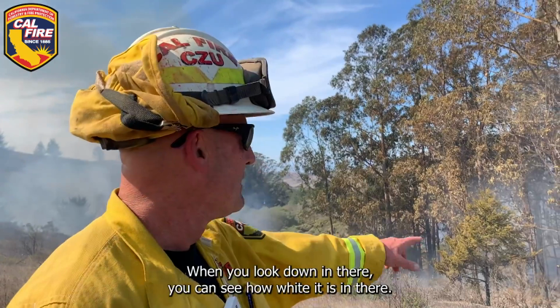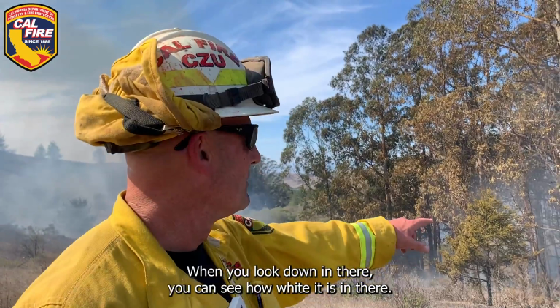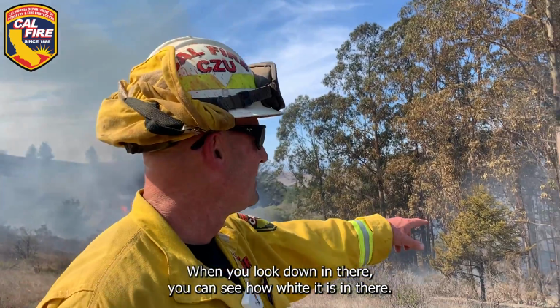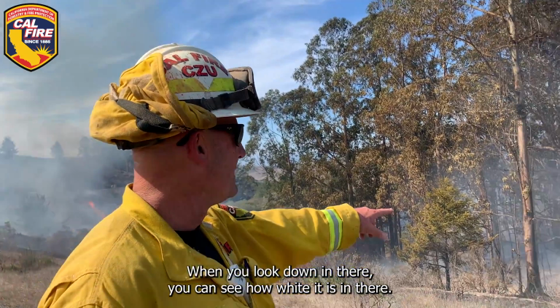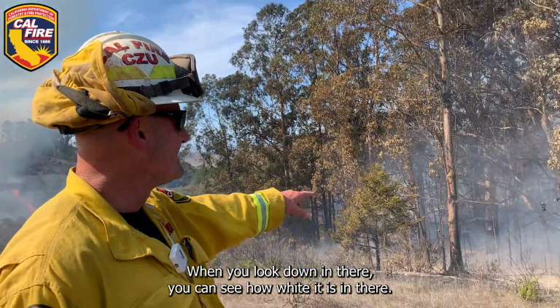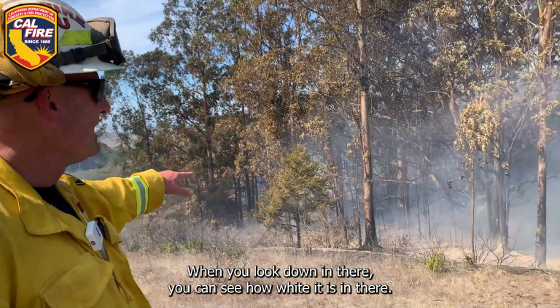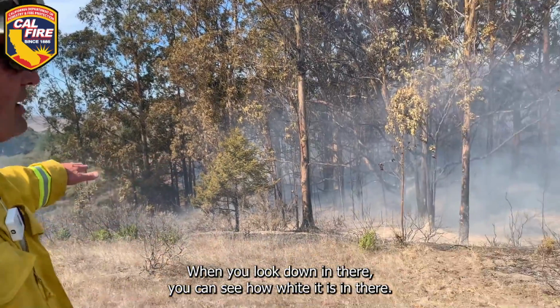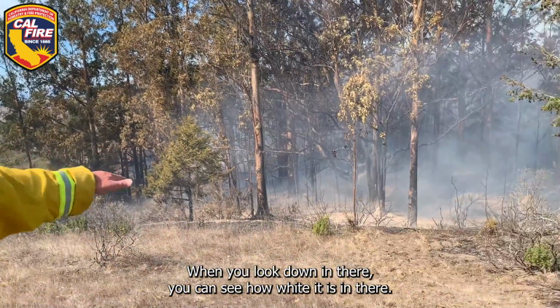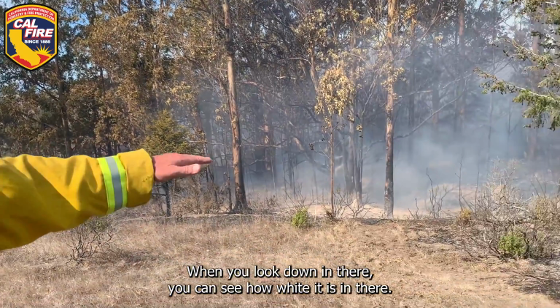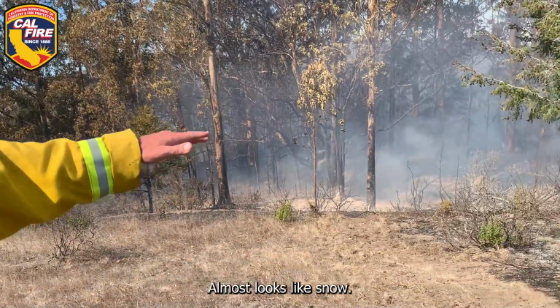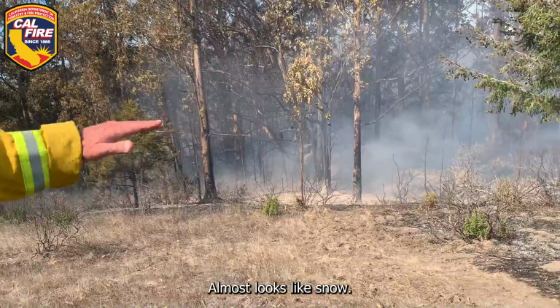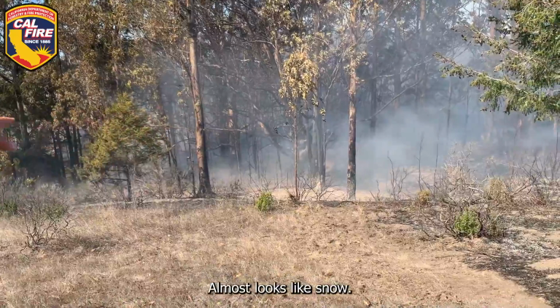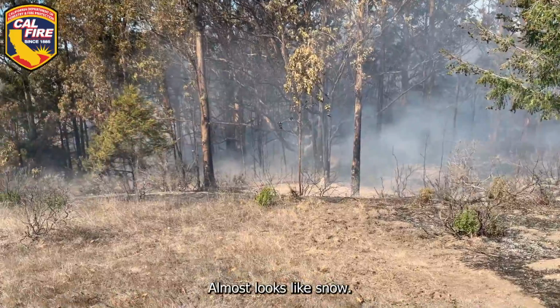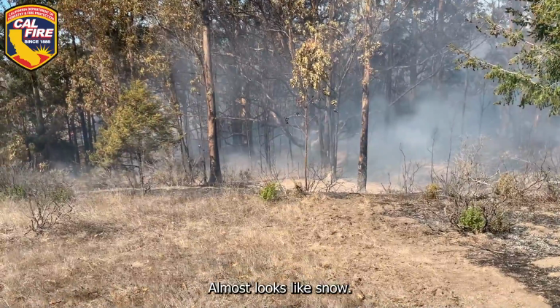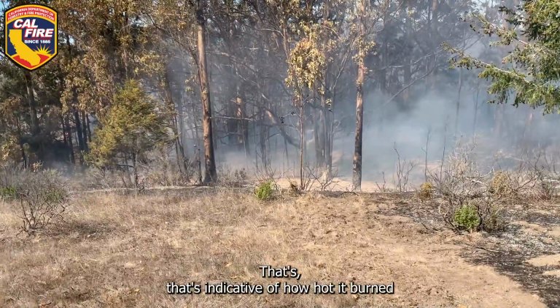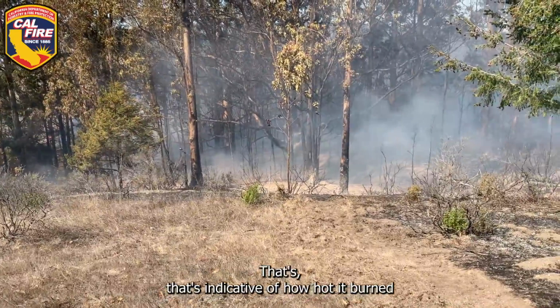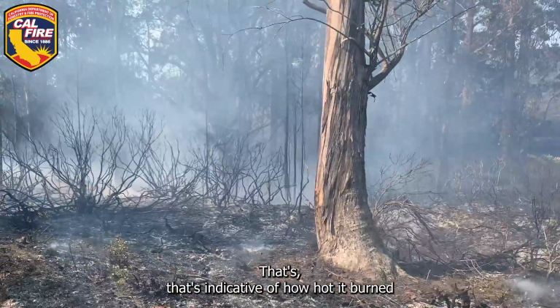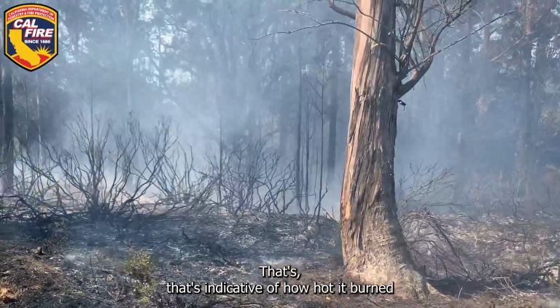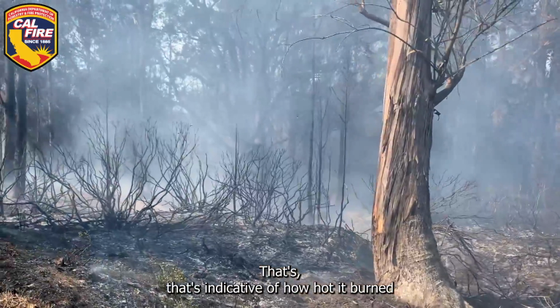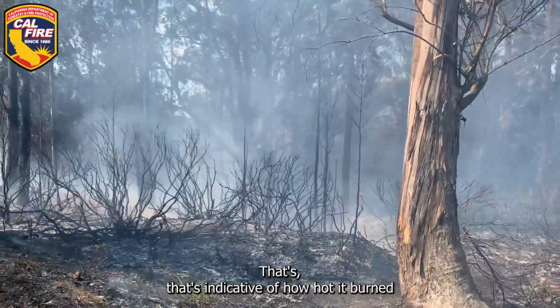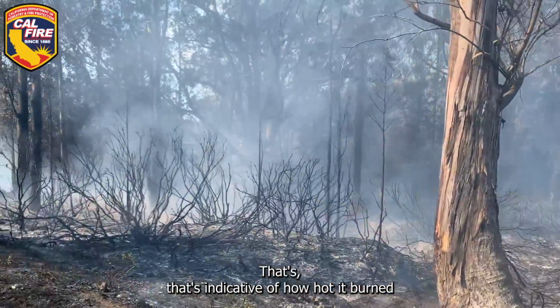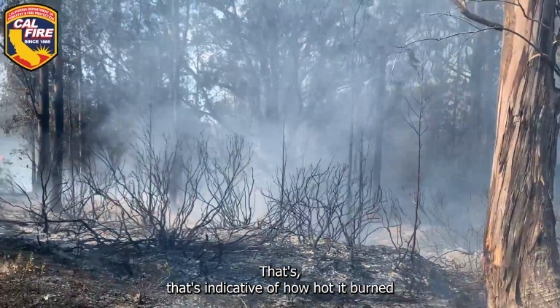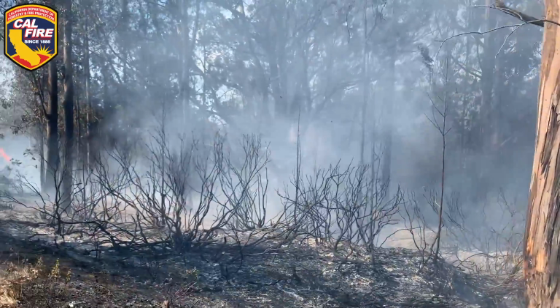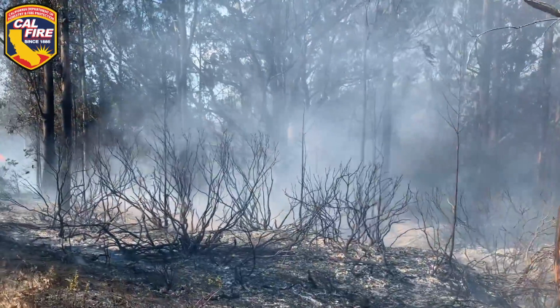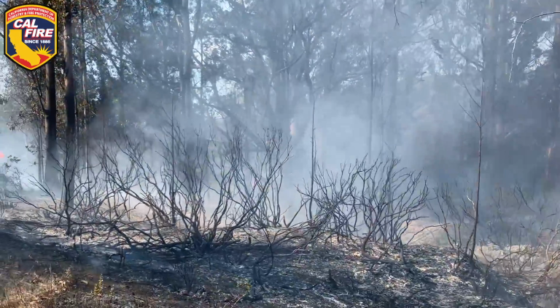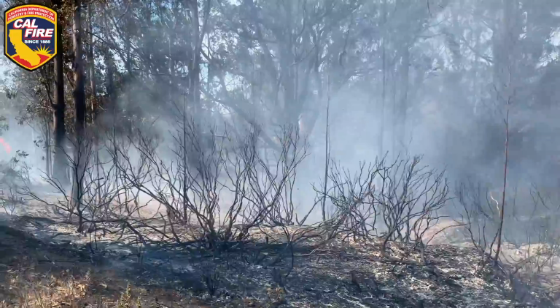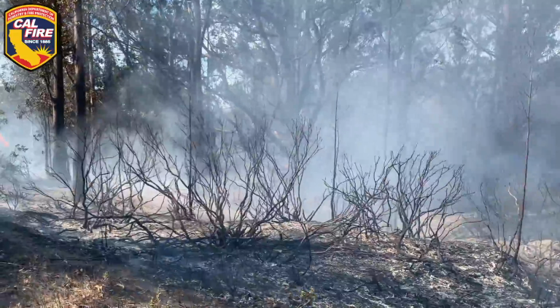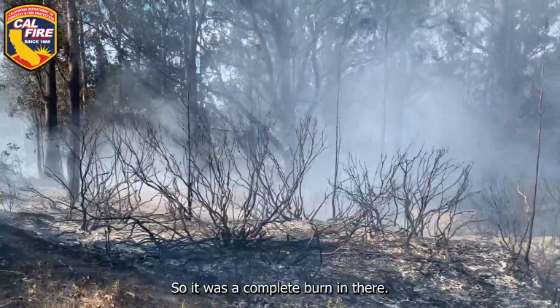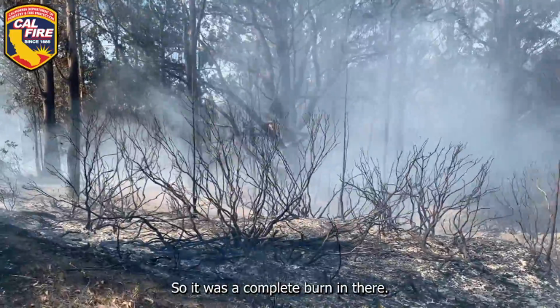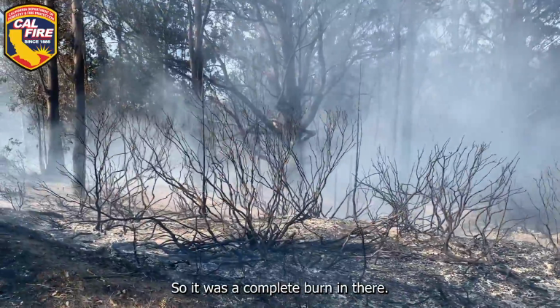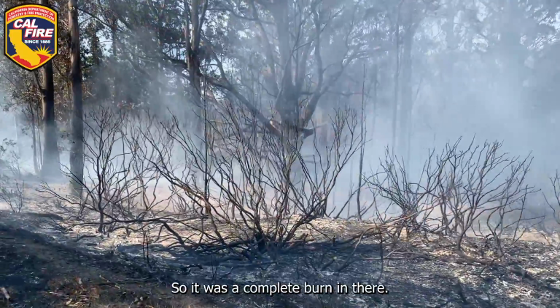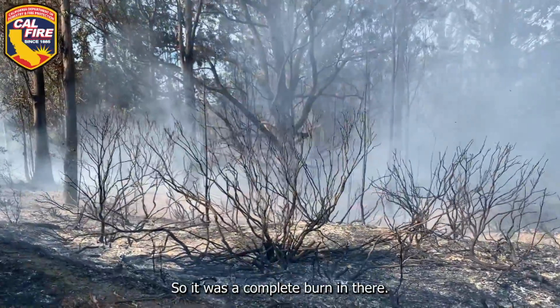When you look down in there you can see how white it is — it almost looks like snow. That's indicative of how hot it burned. So it was a complete burn in there.